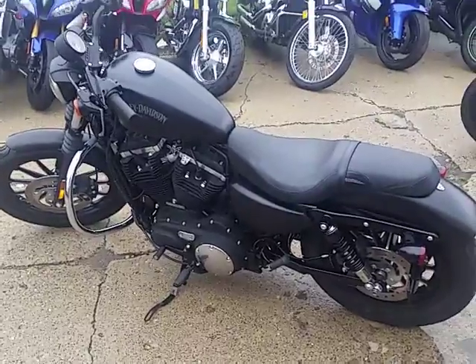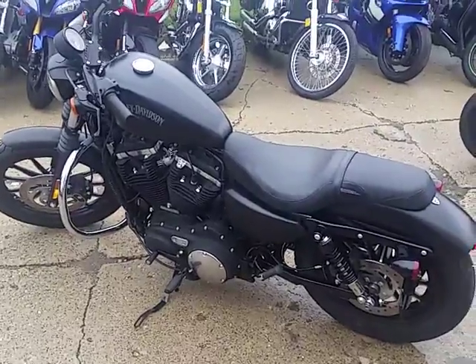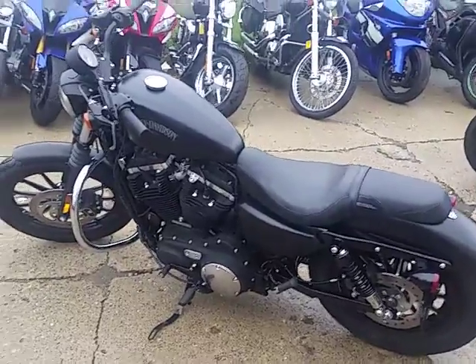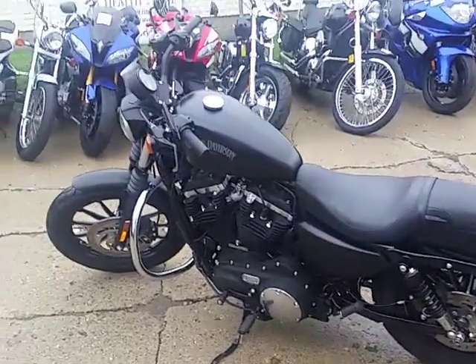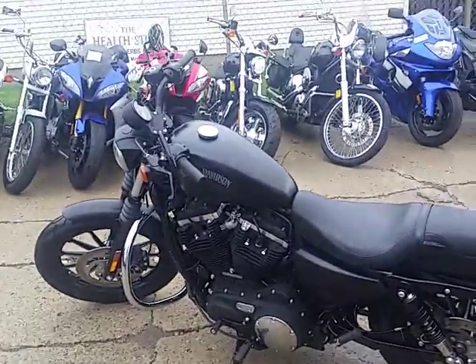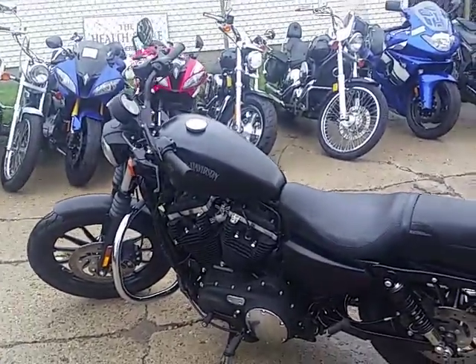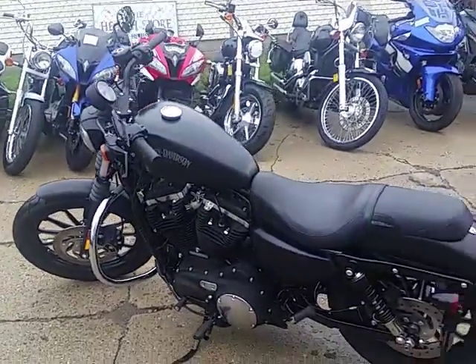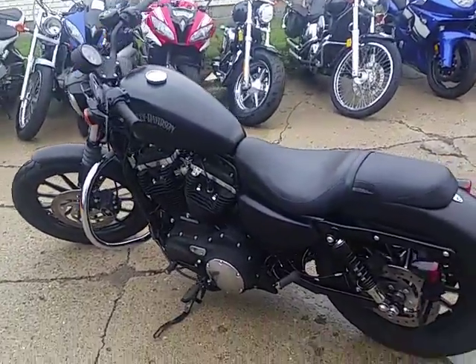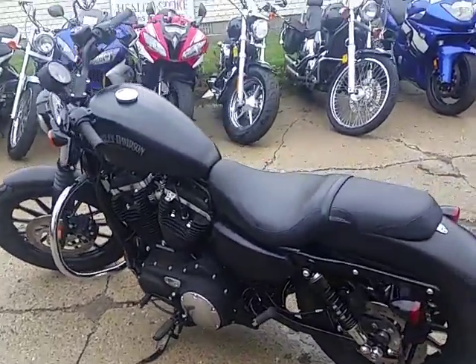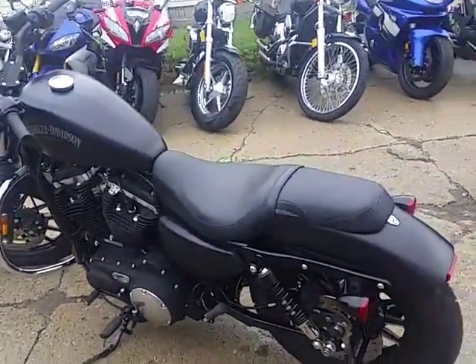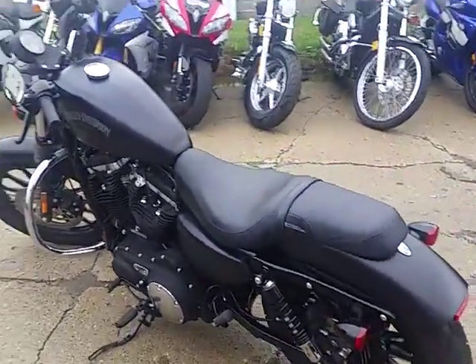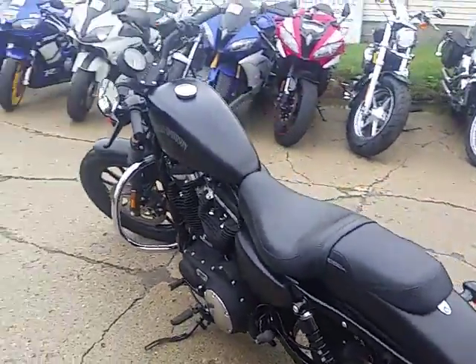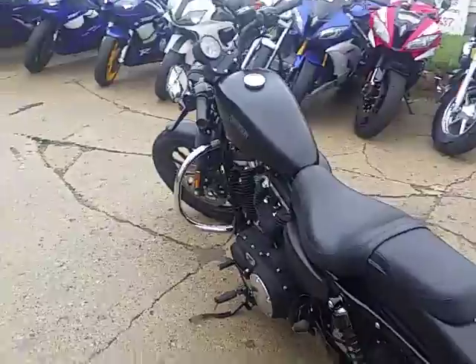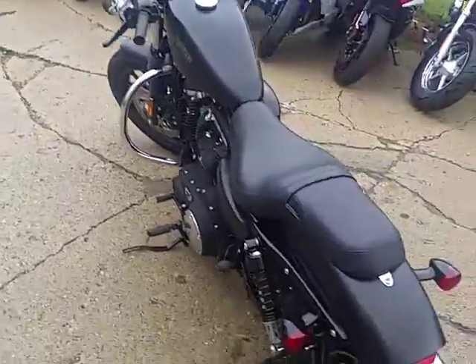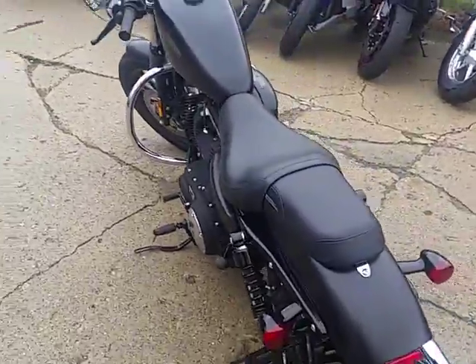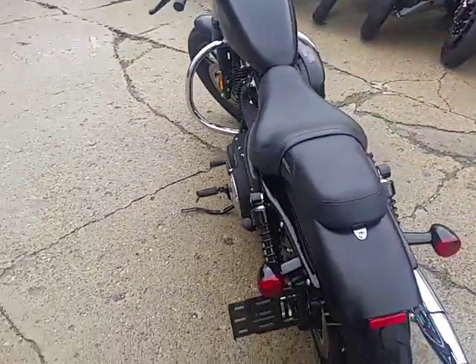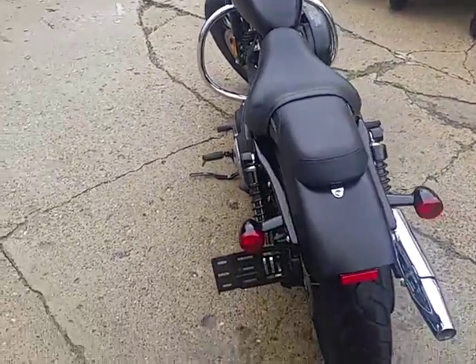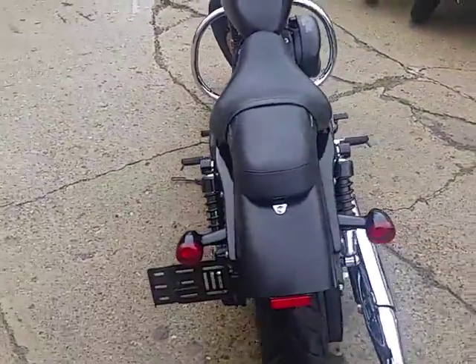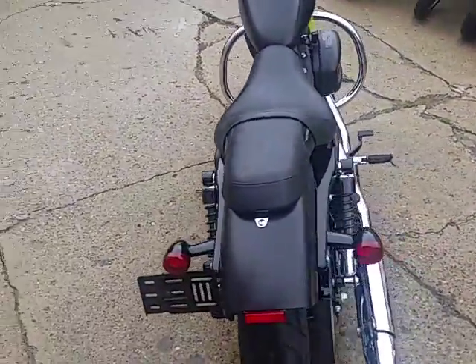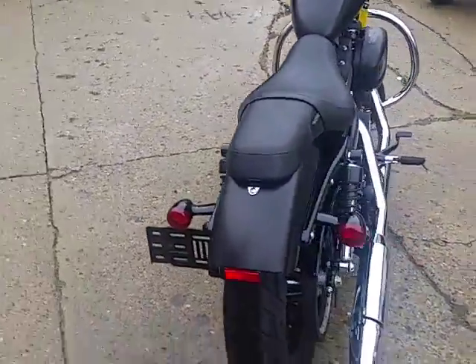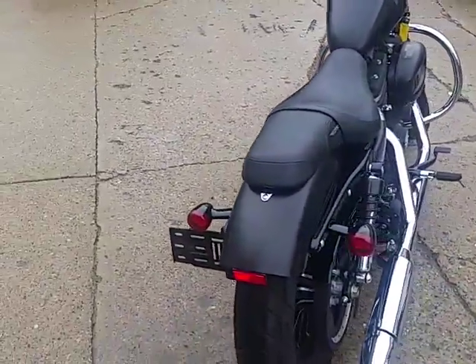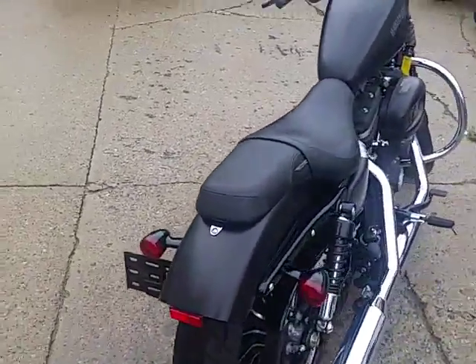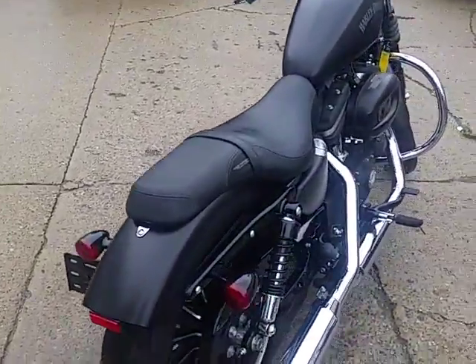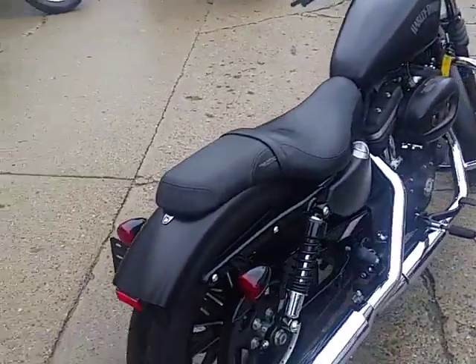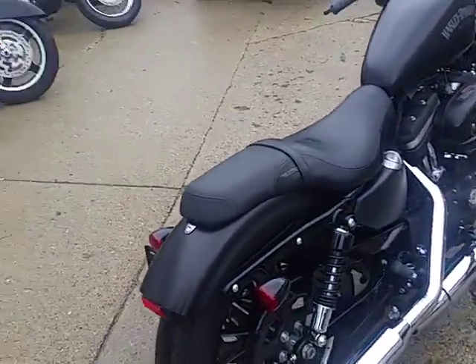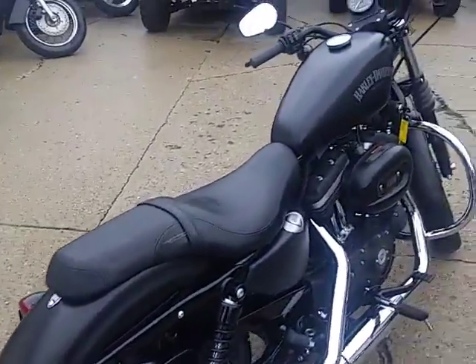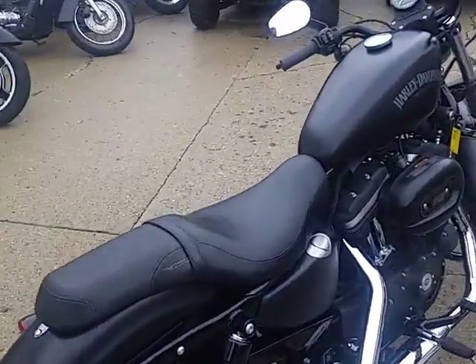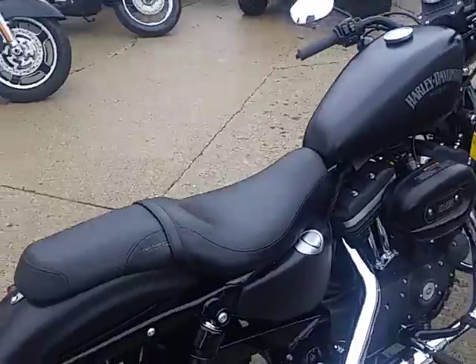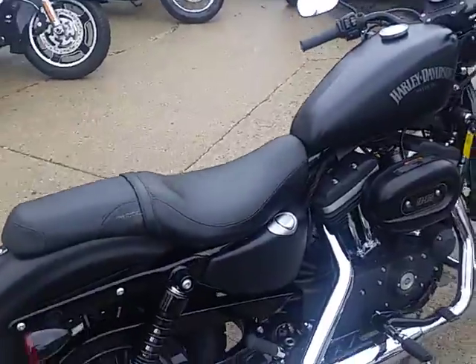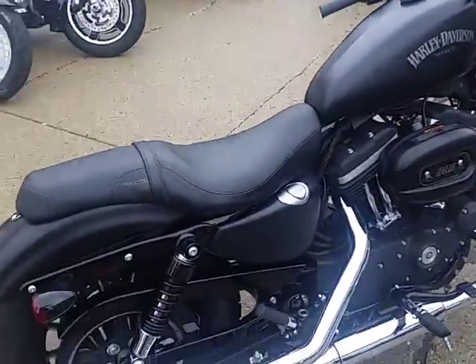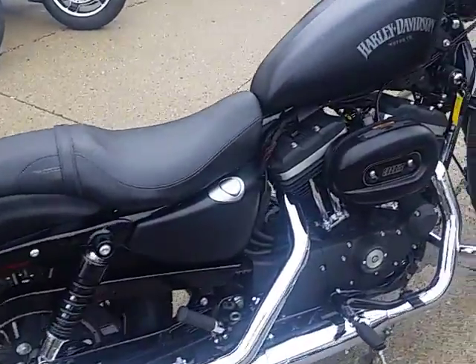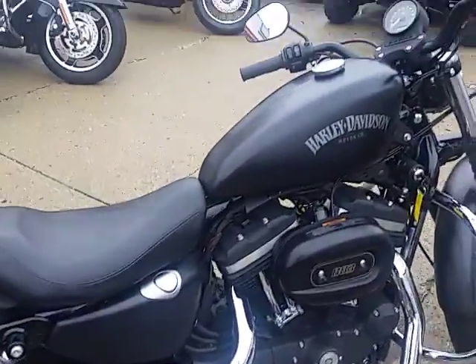Hey guys, we're doing some videos on our used Harleys. We've got a super cool one here. It's a 2015 Harley-Davidson Sportster XL883N Iron. Comes in black denim. We've got this thing priced right — $7,400.